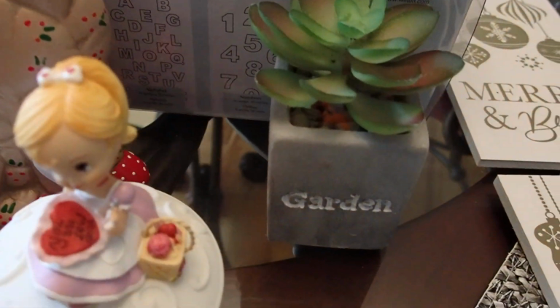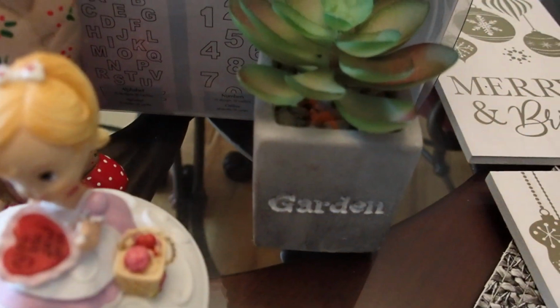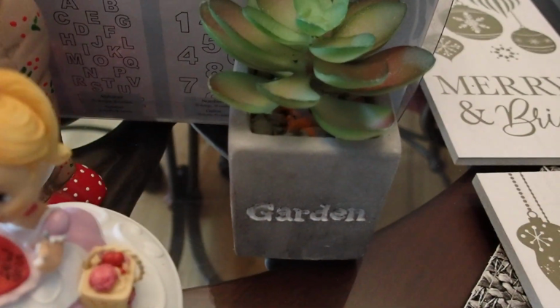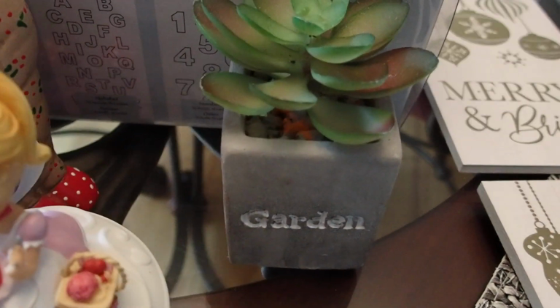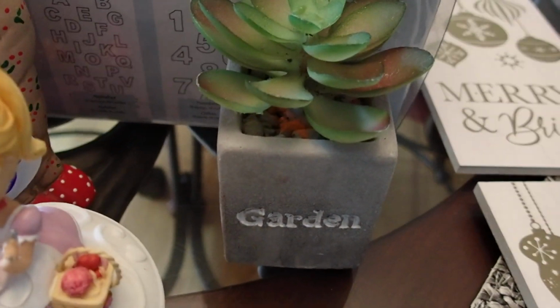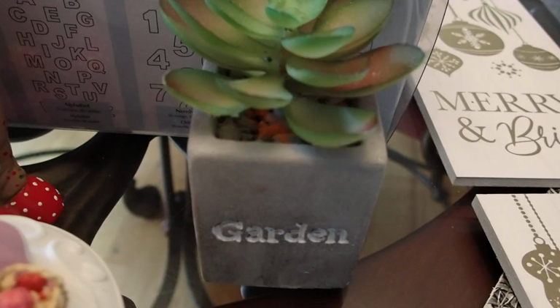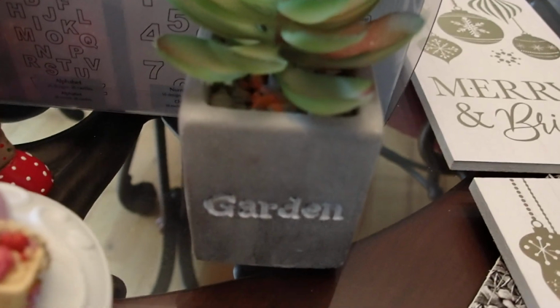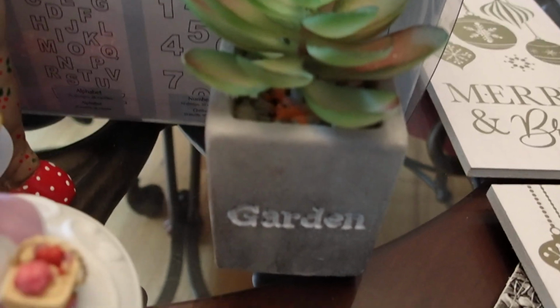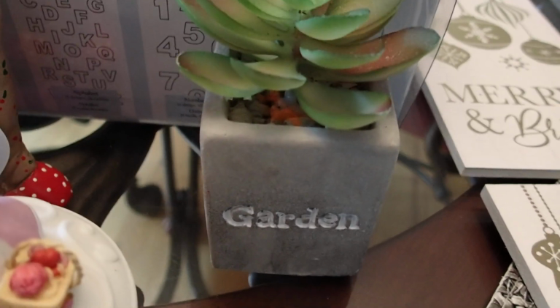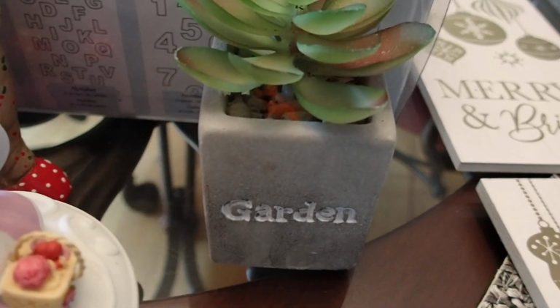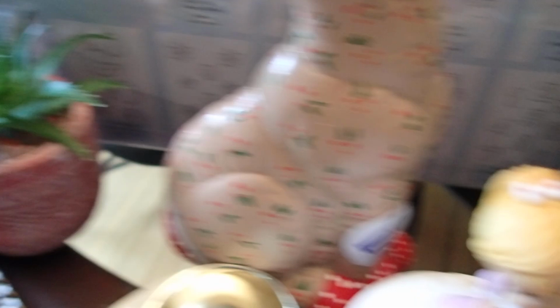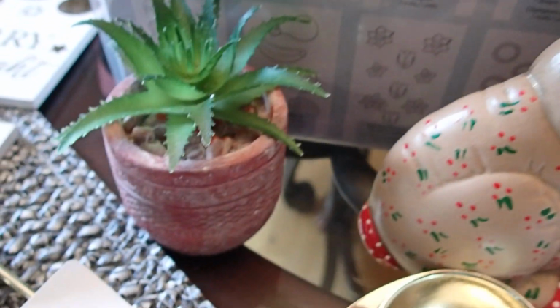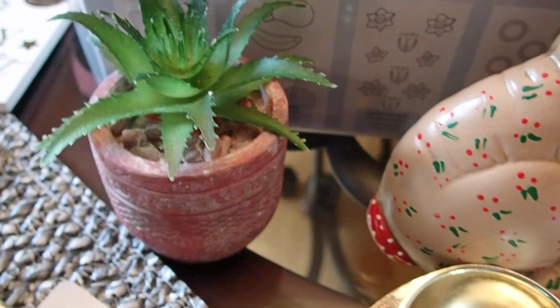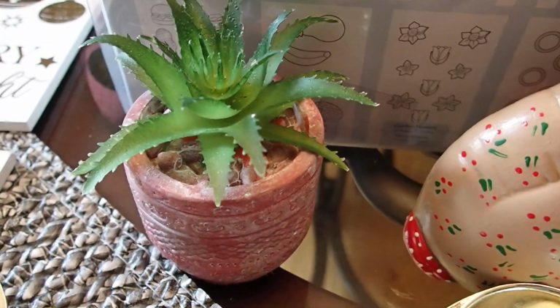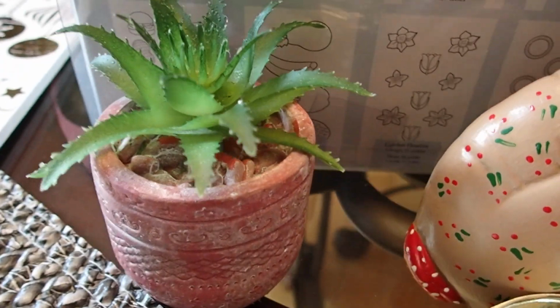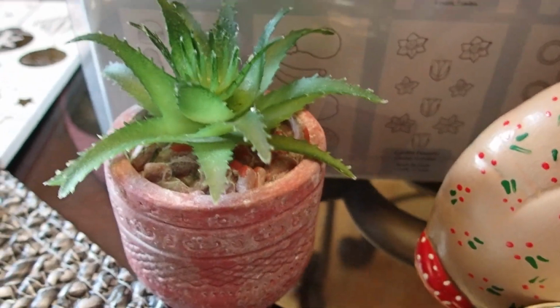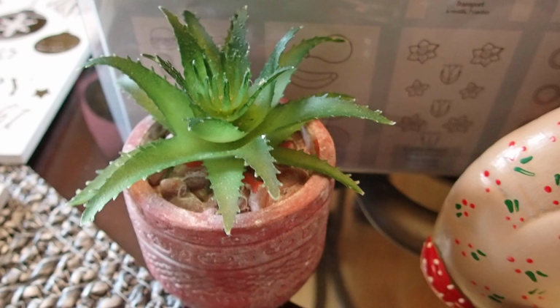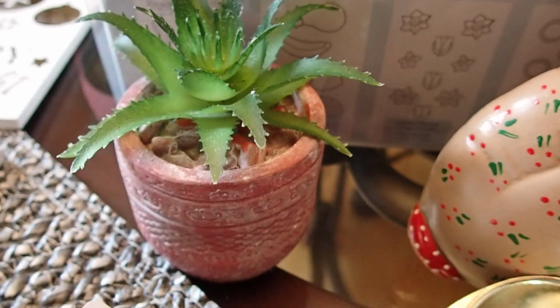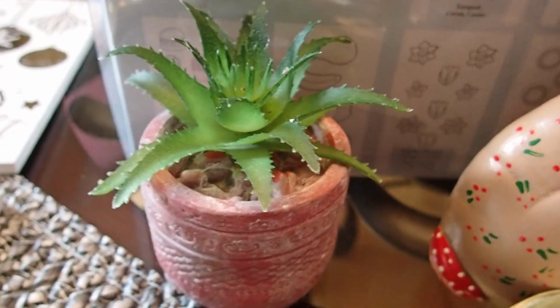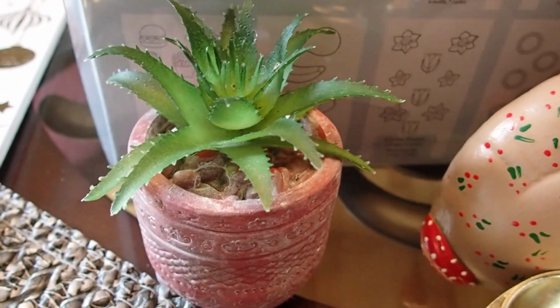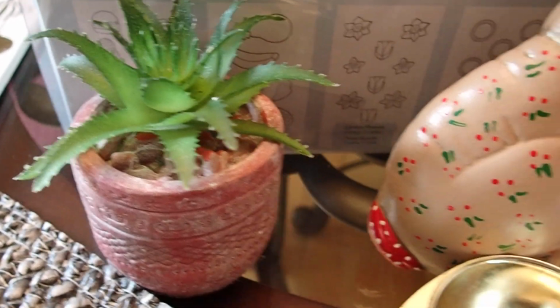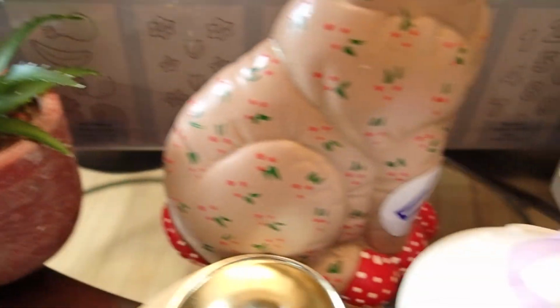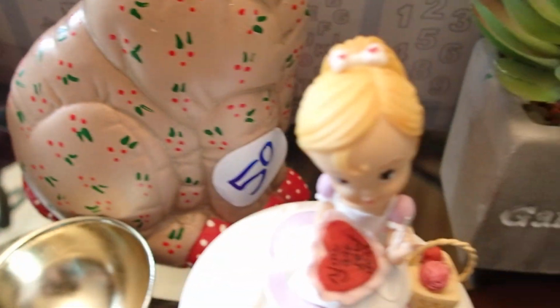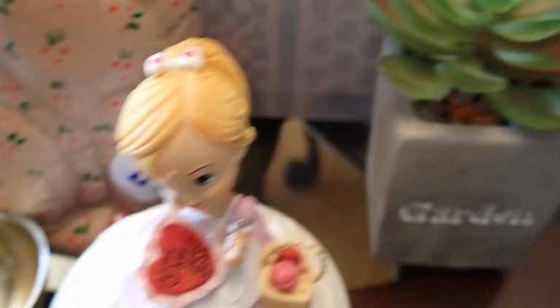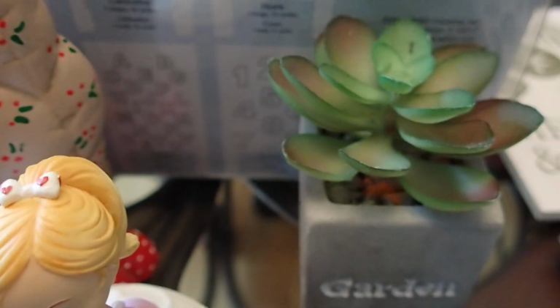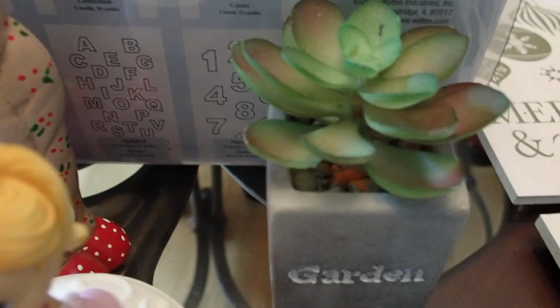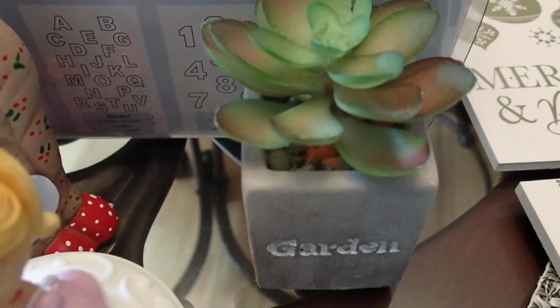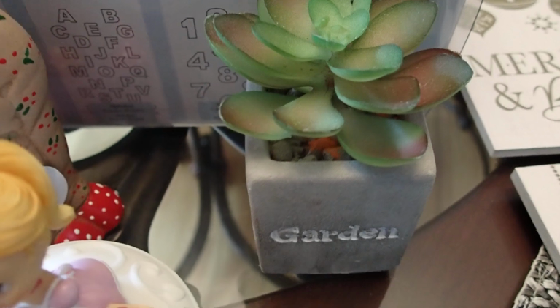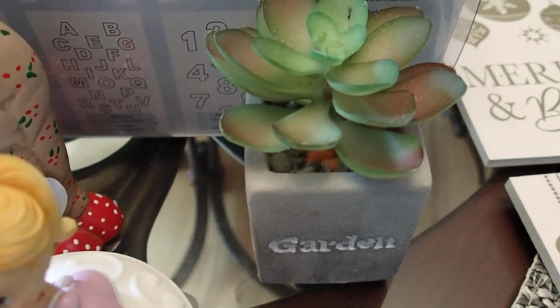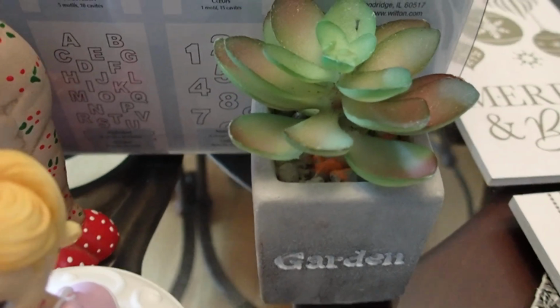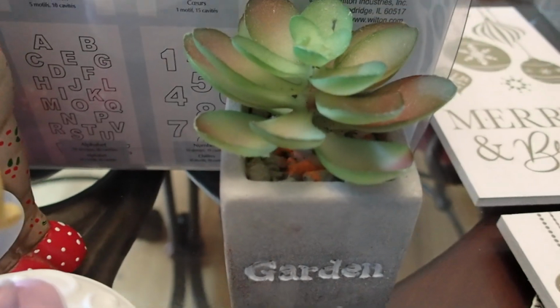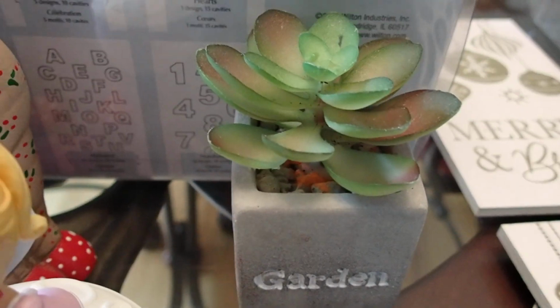These little plants — I paid 25 cents for this one and 50 cents for the other one. Everything is washed. Whenever I go to flea markets, yard sales, or thrift stores, I always wash everything.